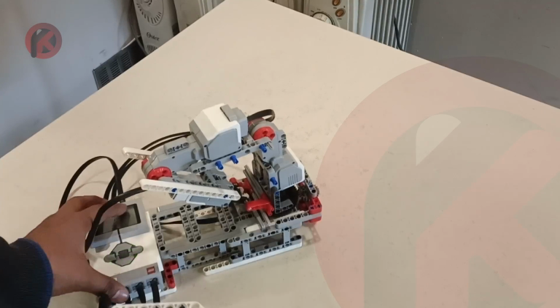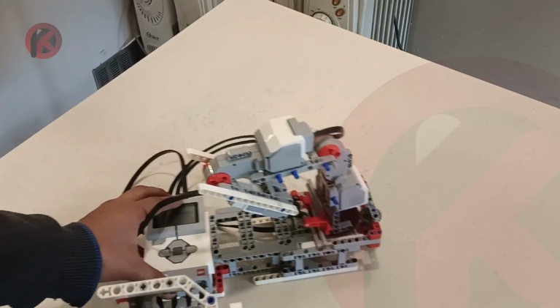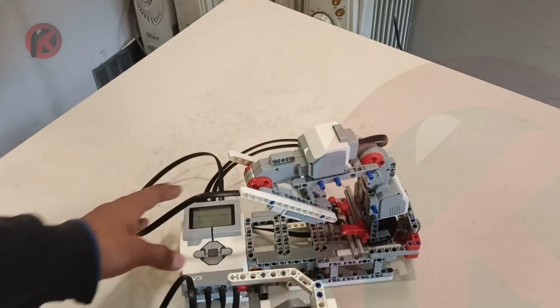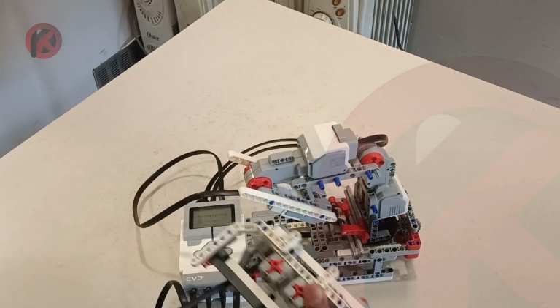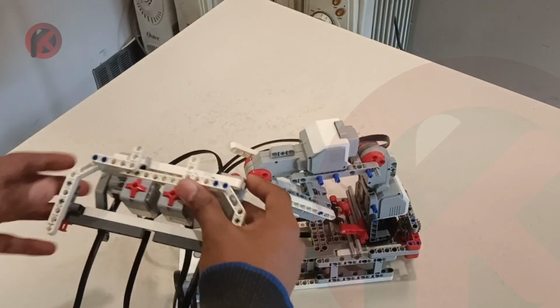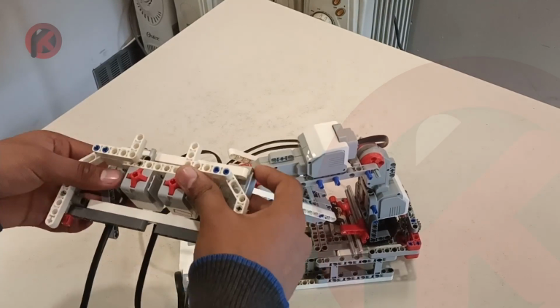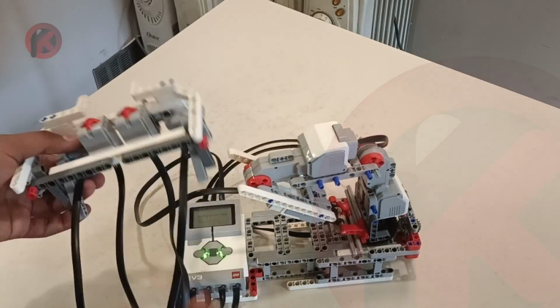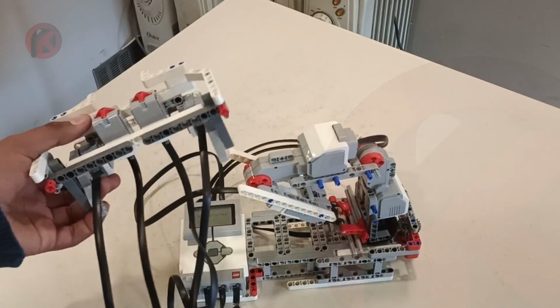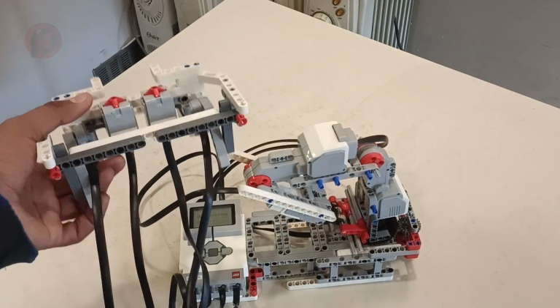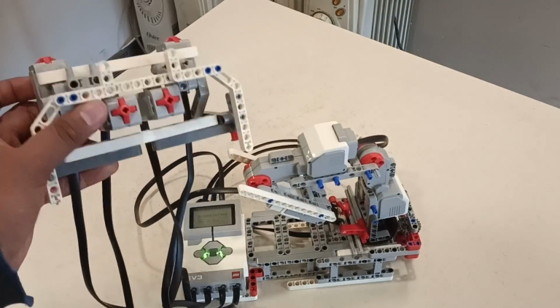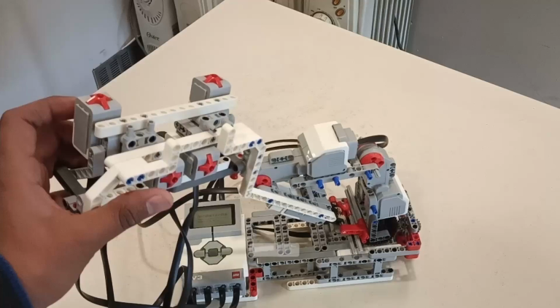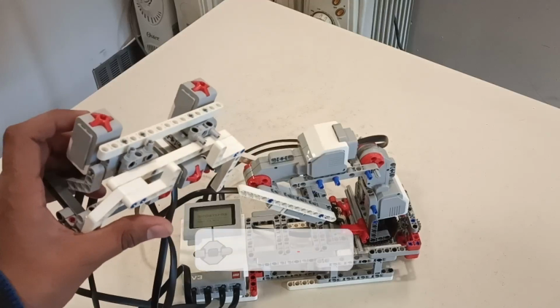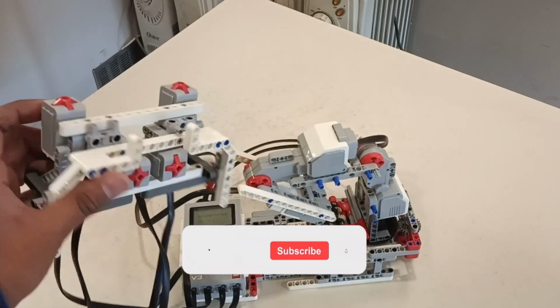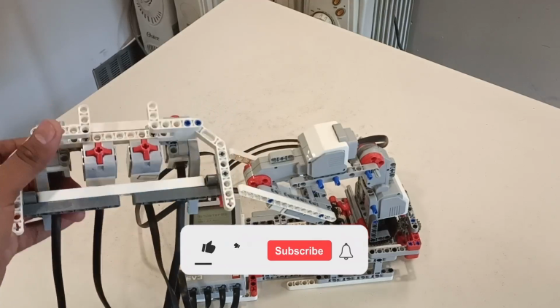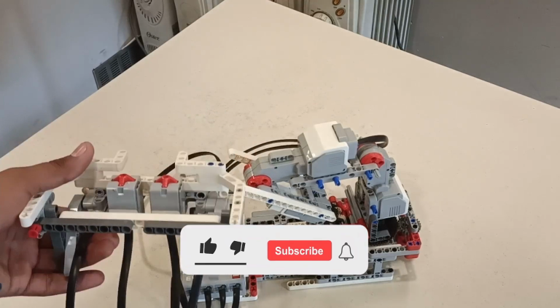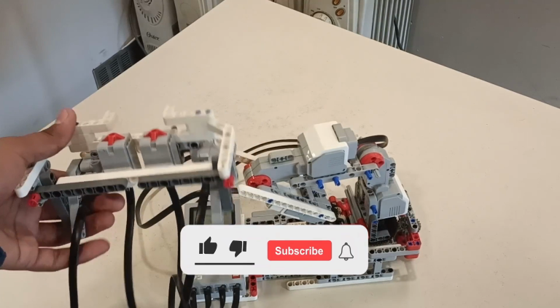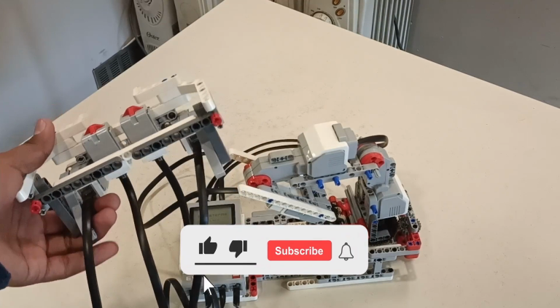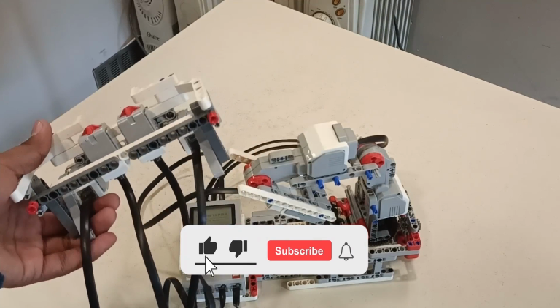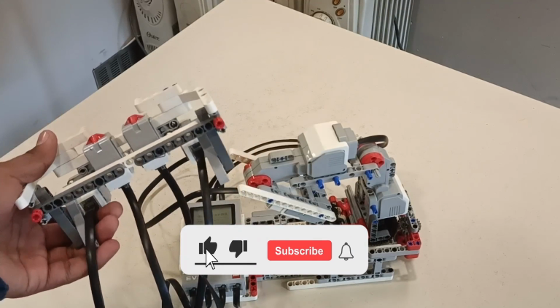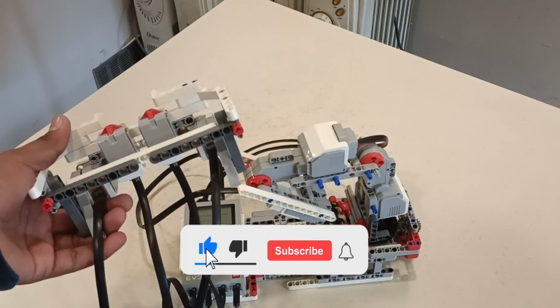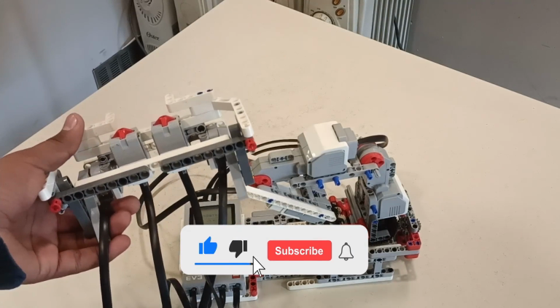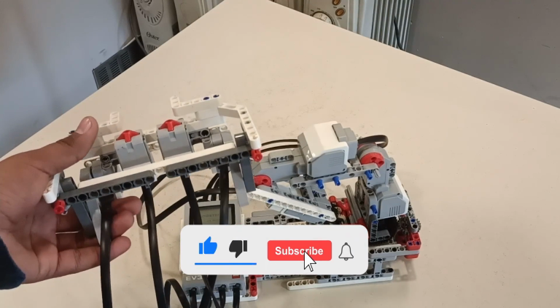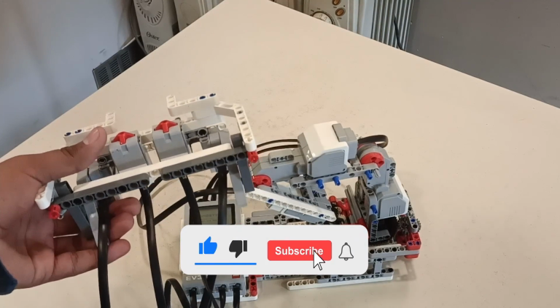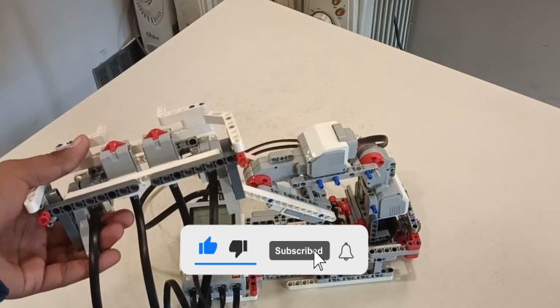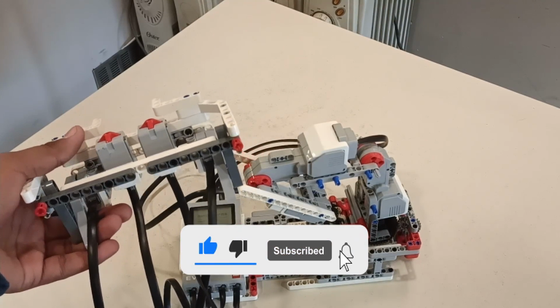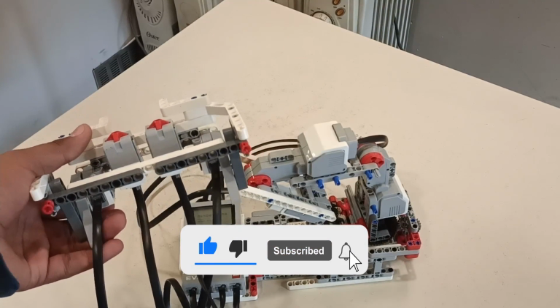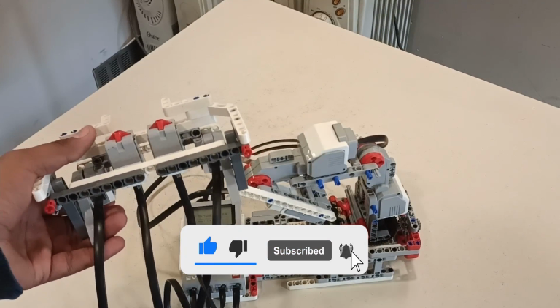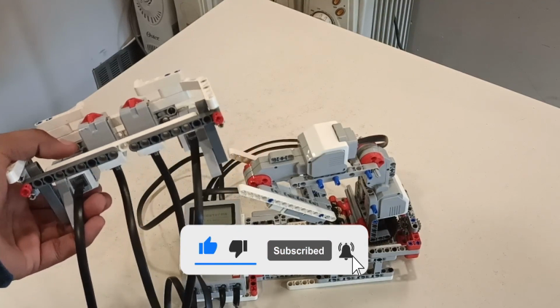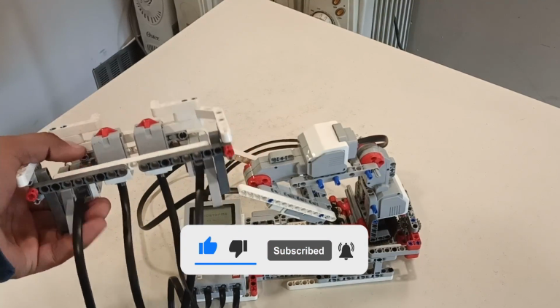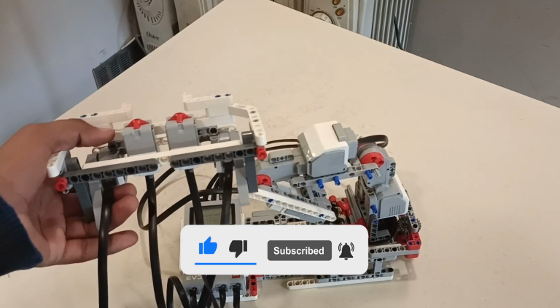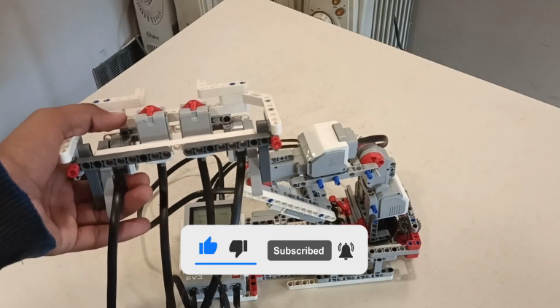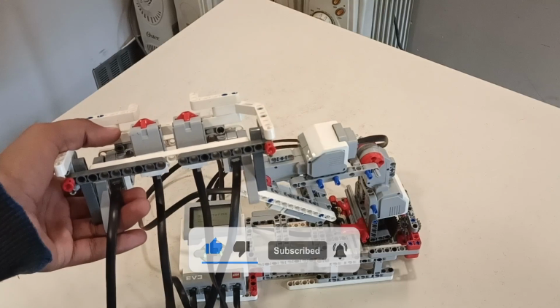So that was the remote controlled robotic arm. Please give your feedback on how it was. That's all for today, thank you.